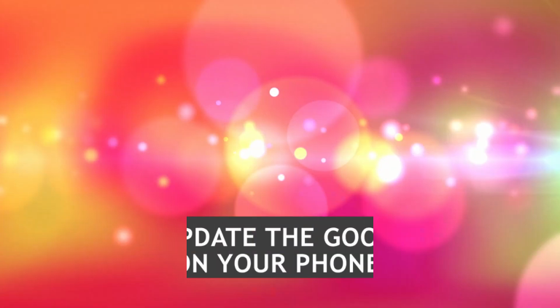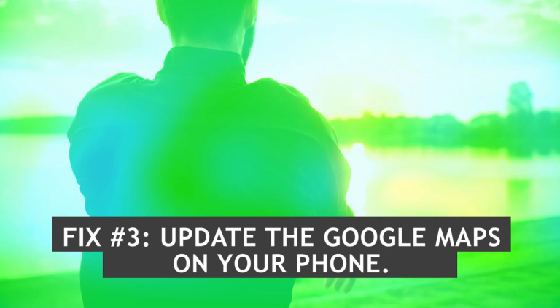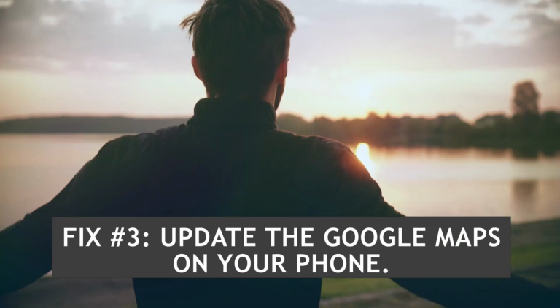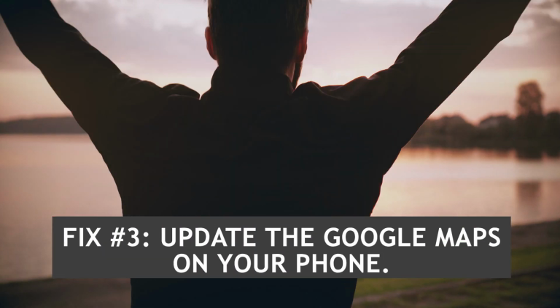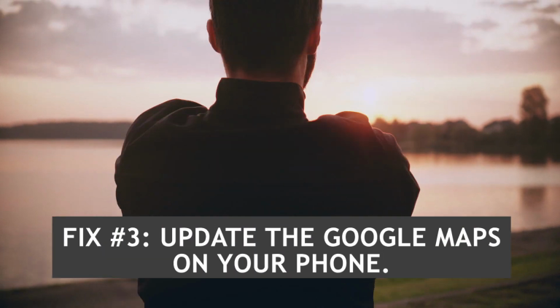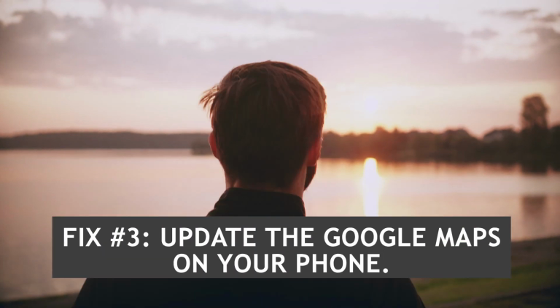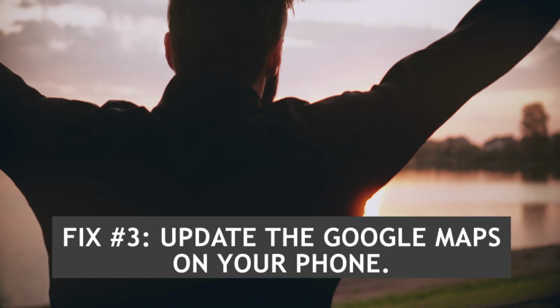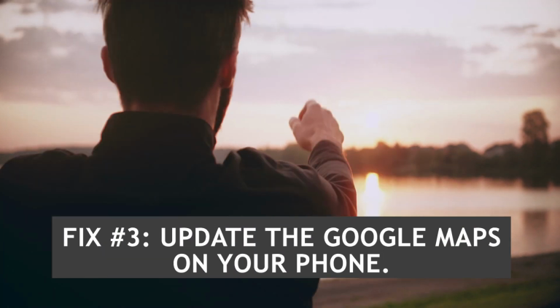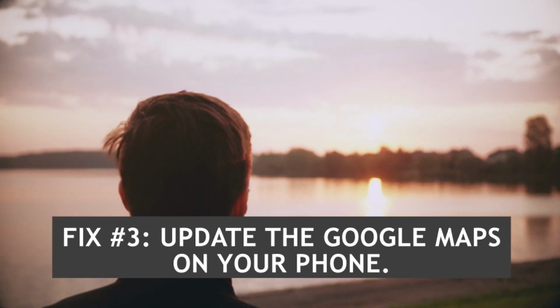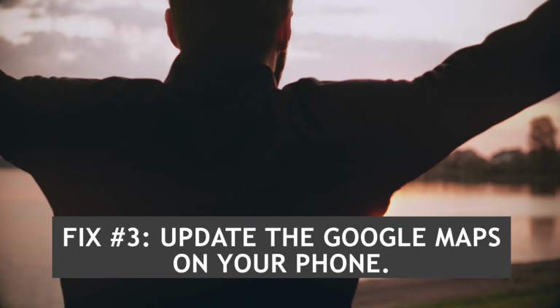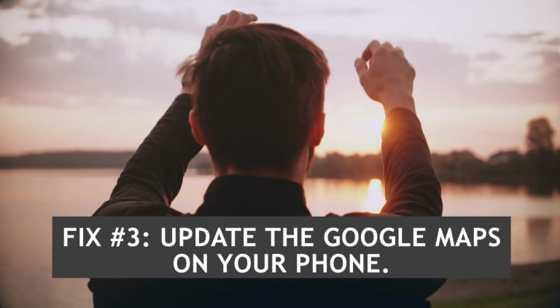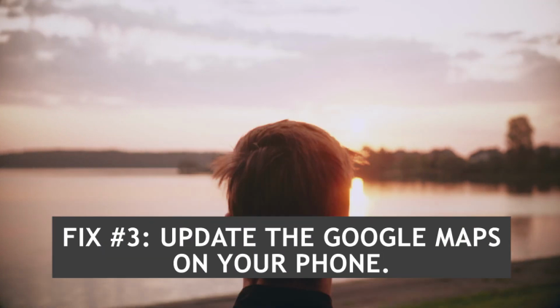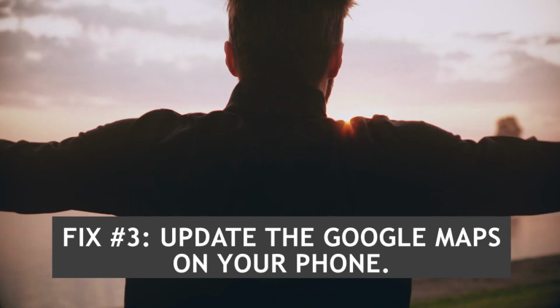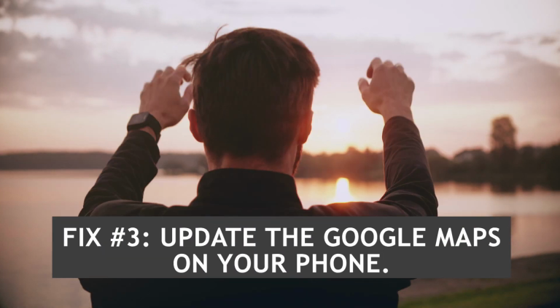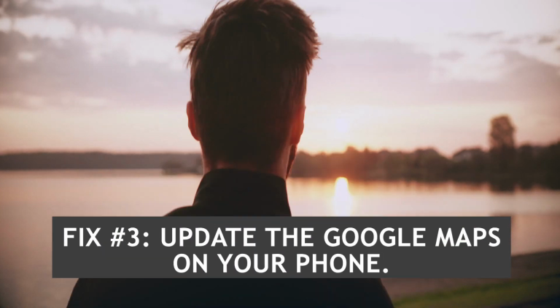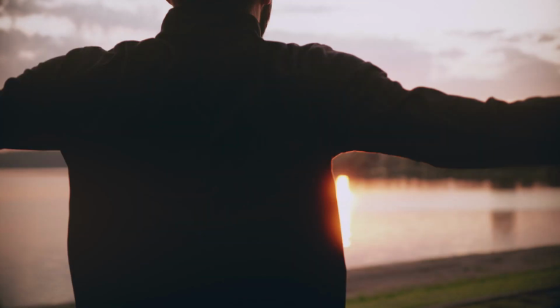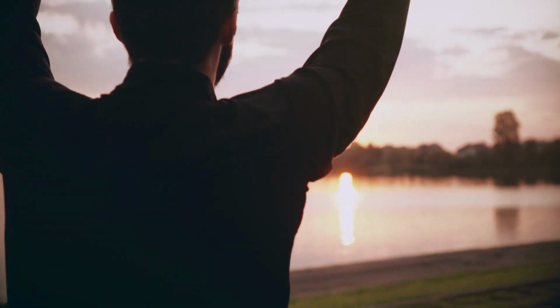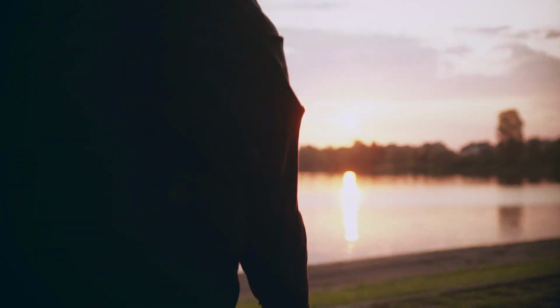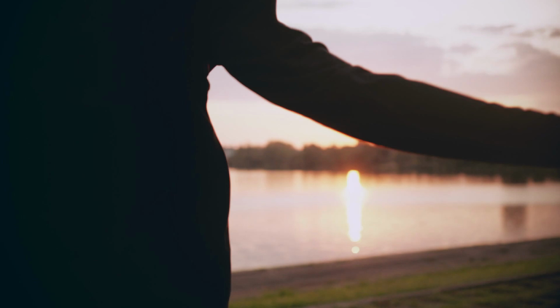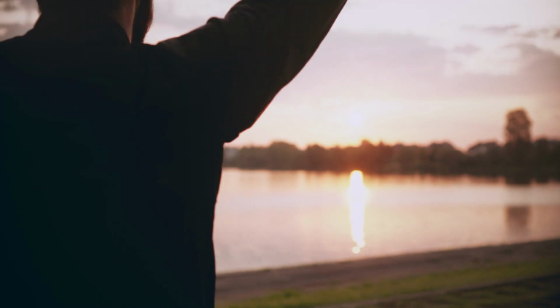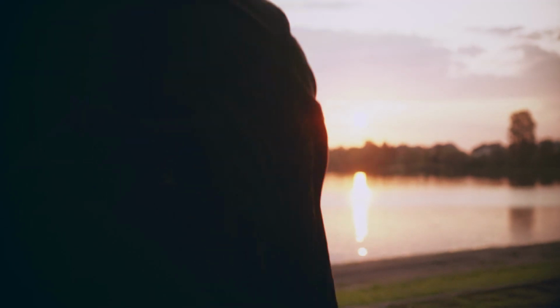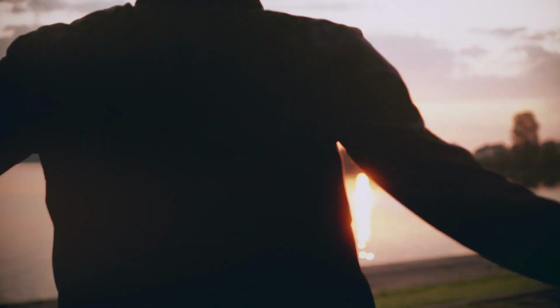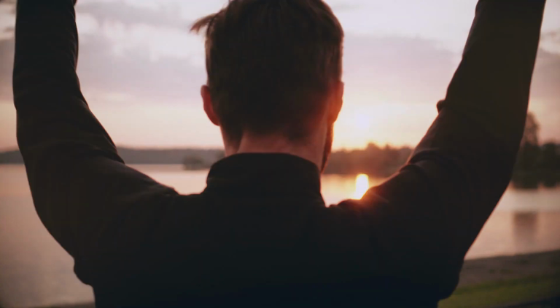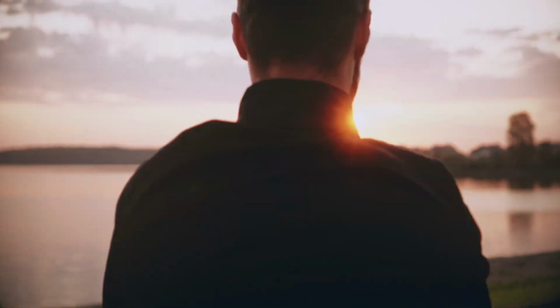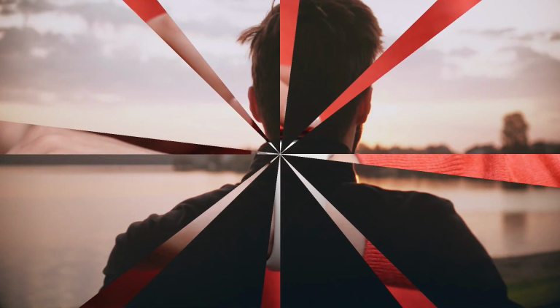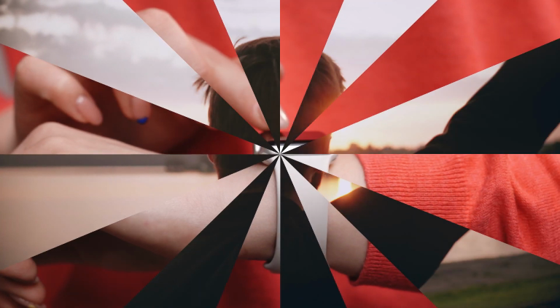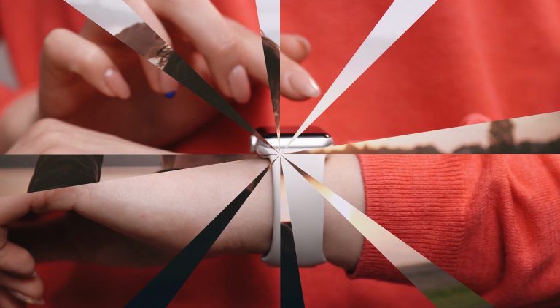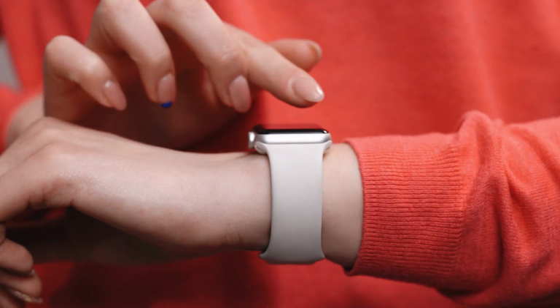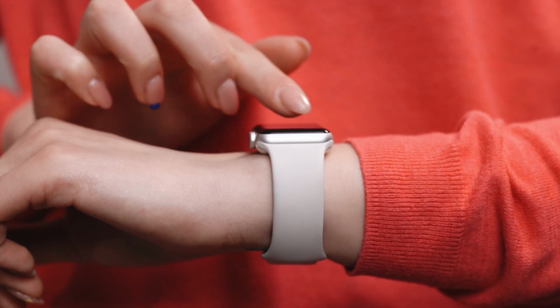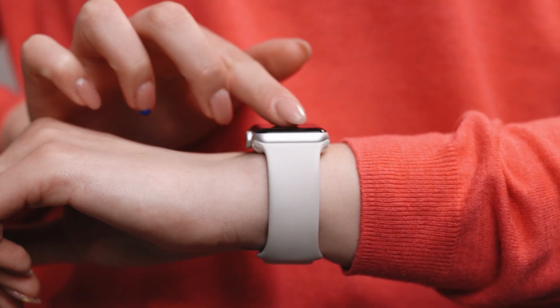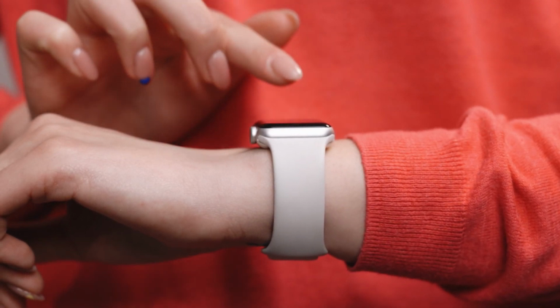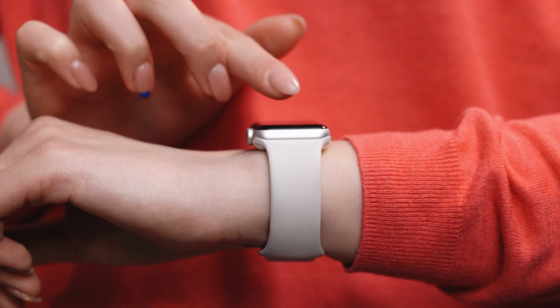Fix number three: Update the Google Maps app on your phone. There may be problems with the Fitbit's ability to interact with your phone if the Google Maps app is not up to date.